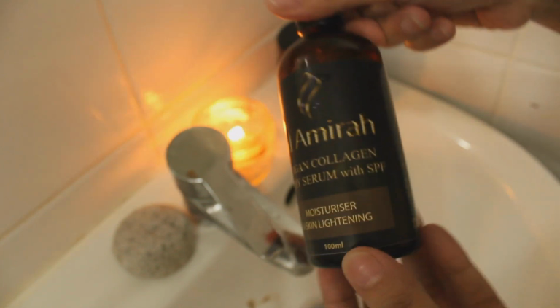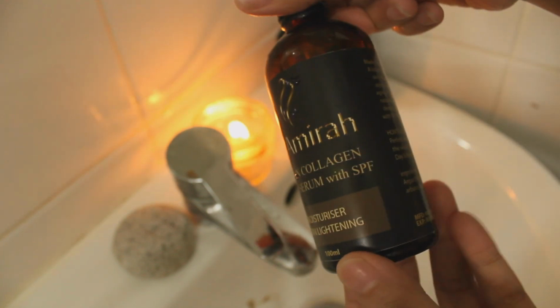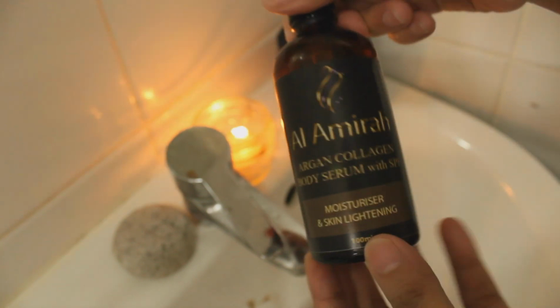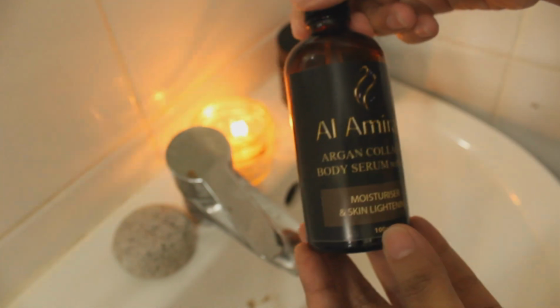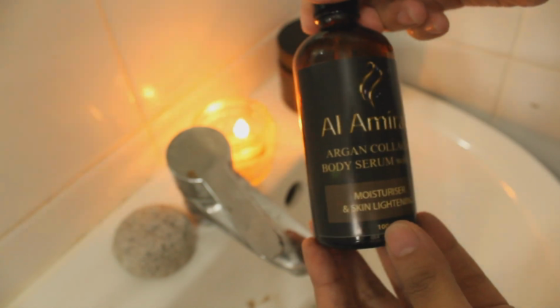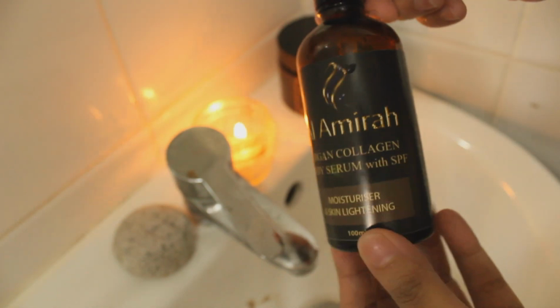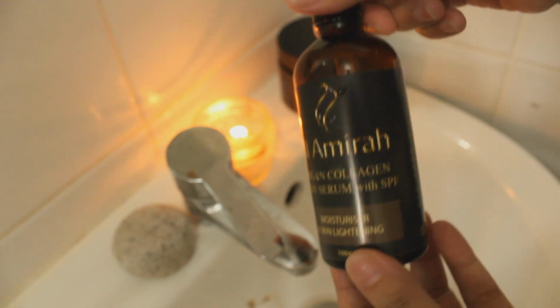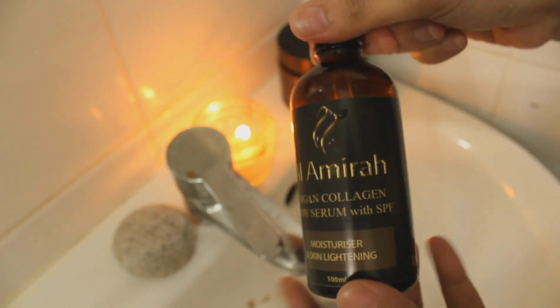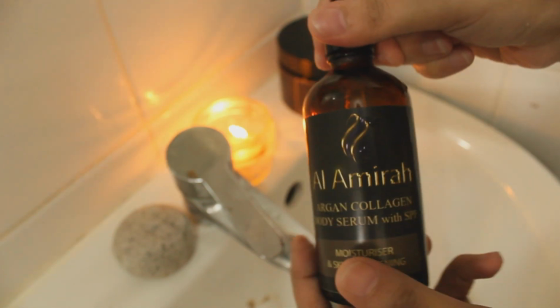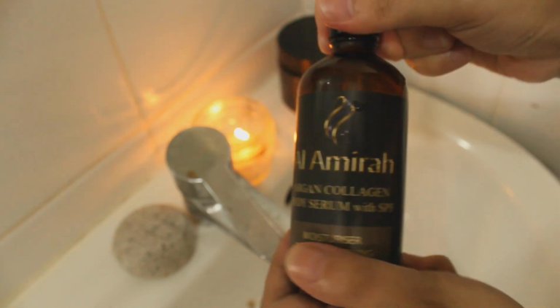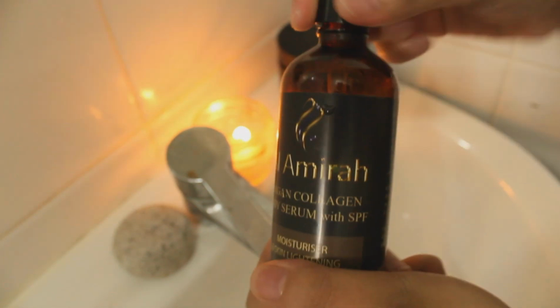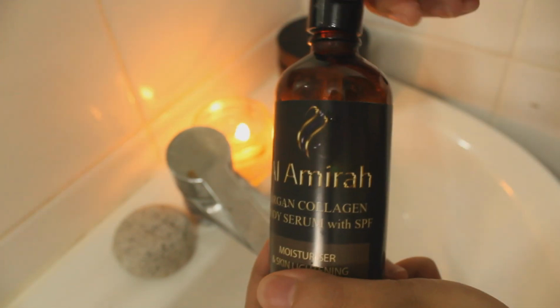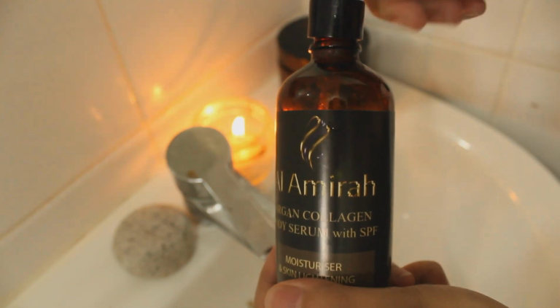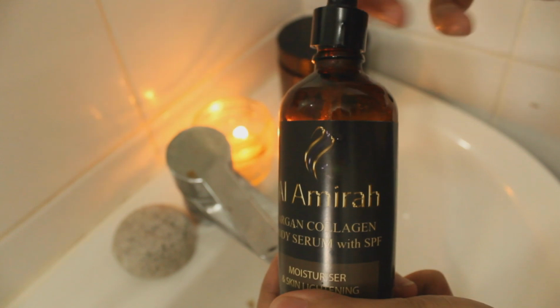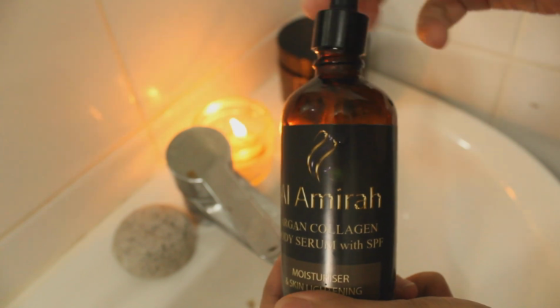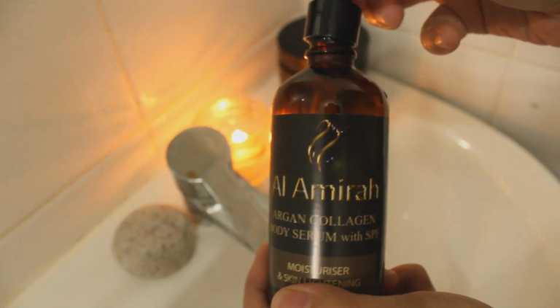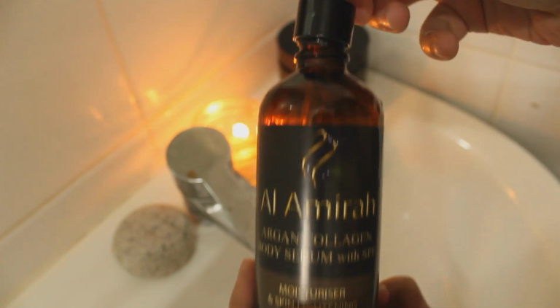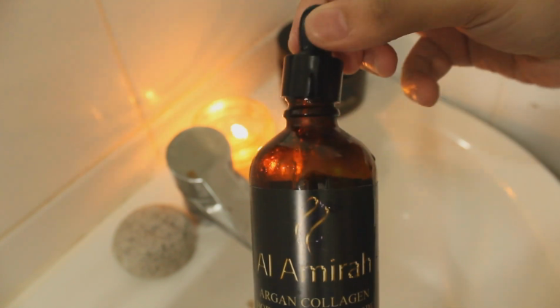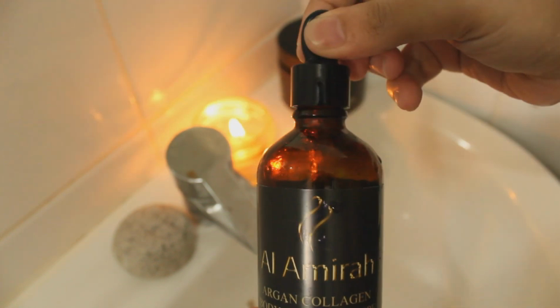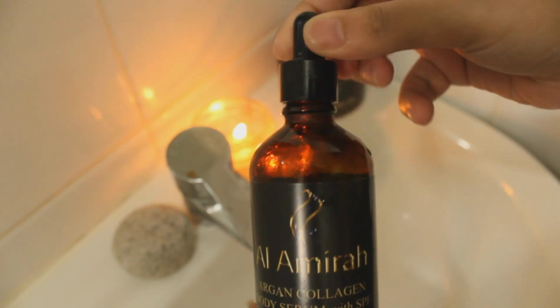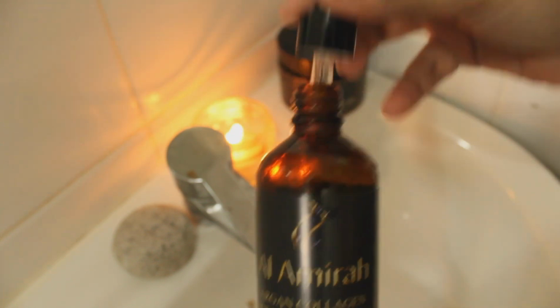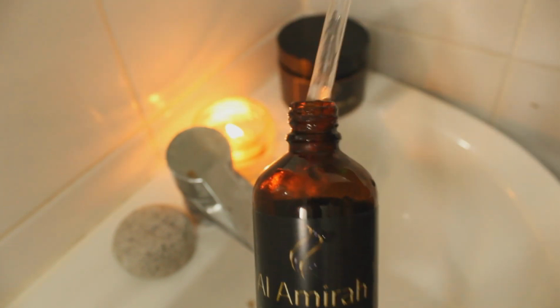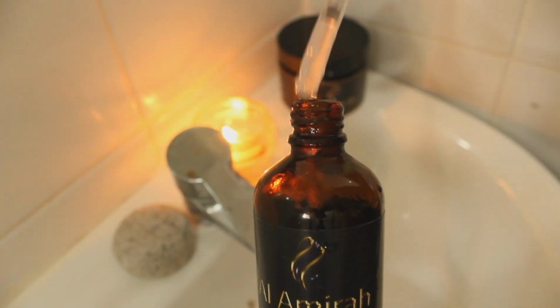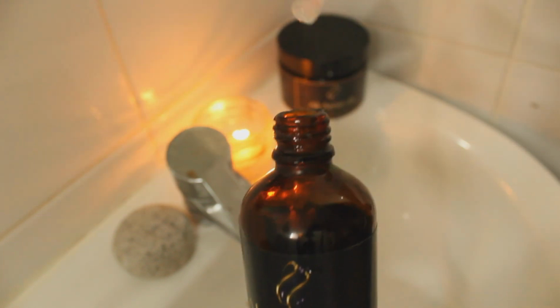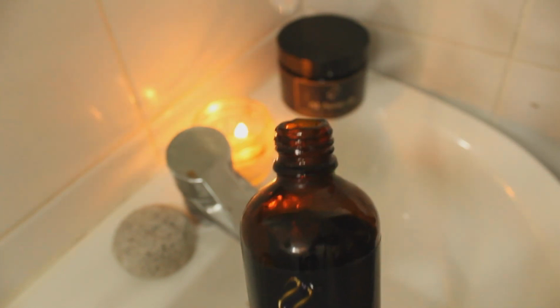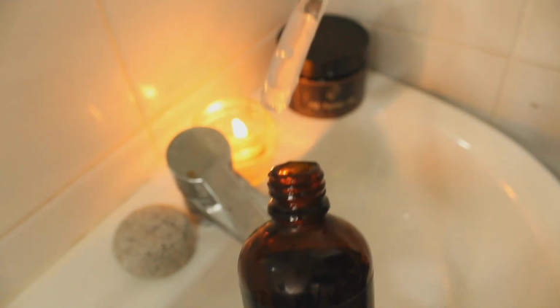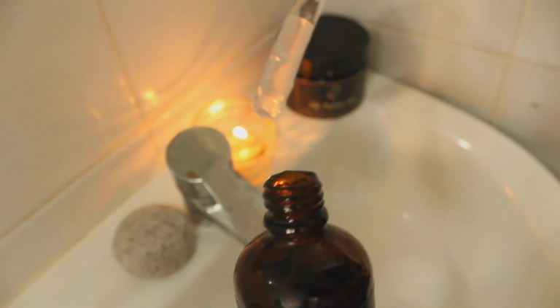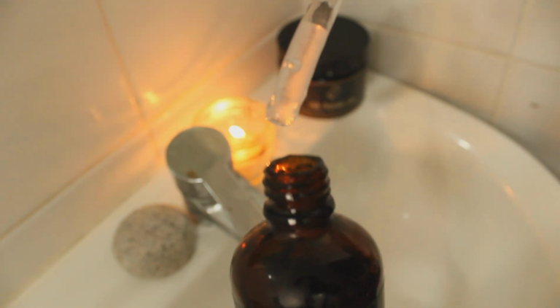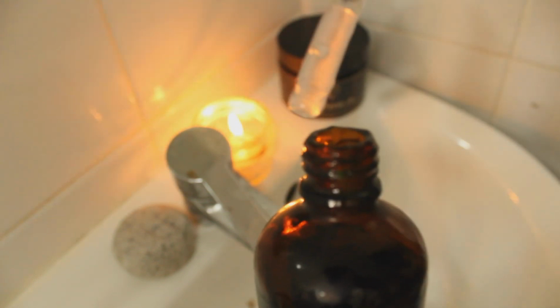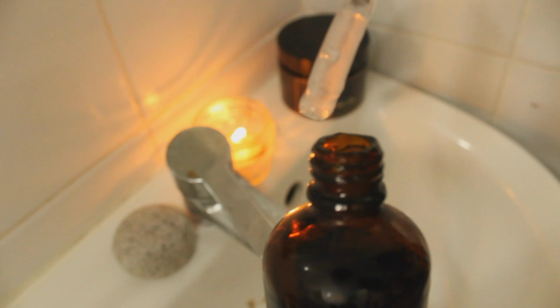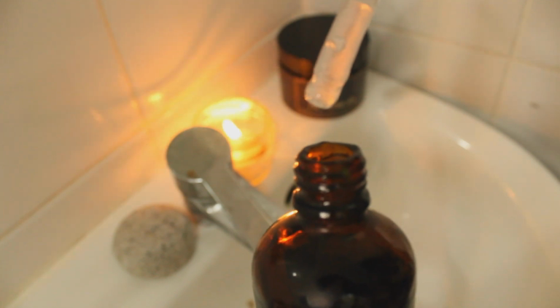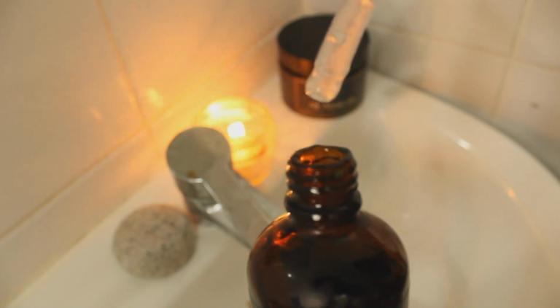Our very own Argan Collagen Serum is the perfect after-bath care. It is formulated with all-natural potent oils that nourish the skin.